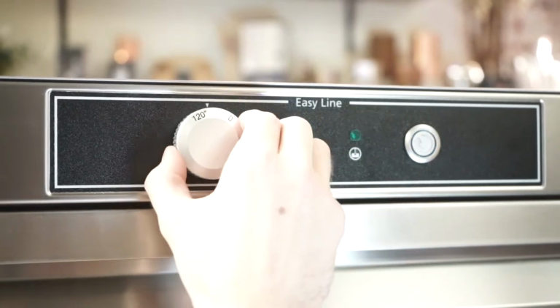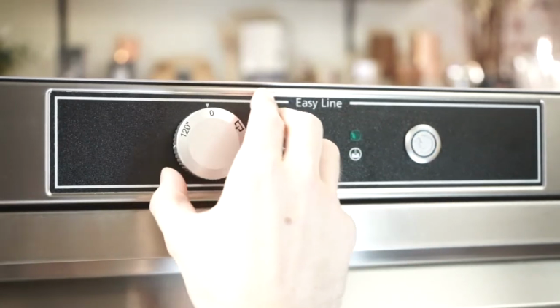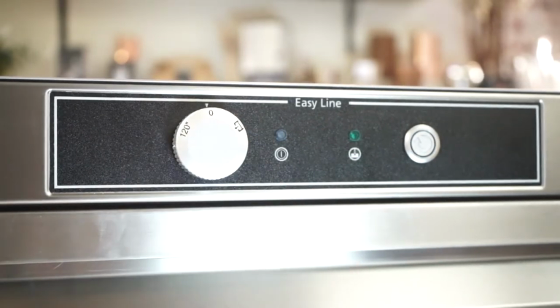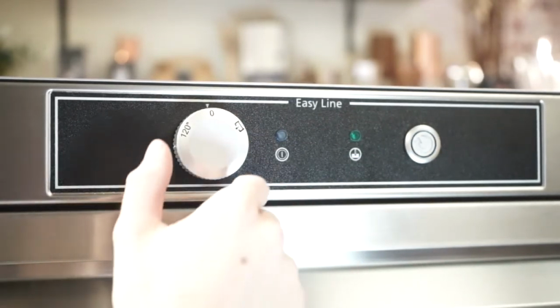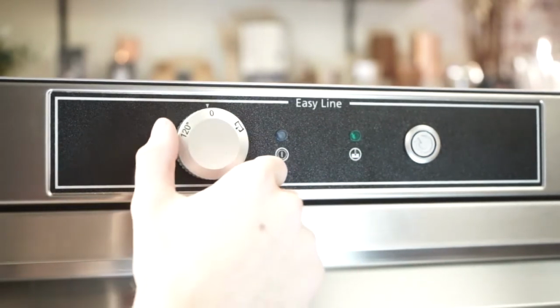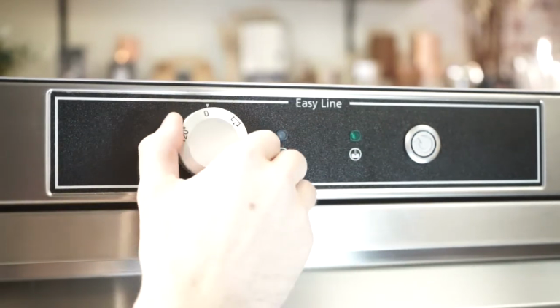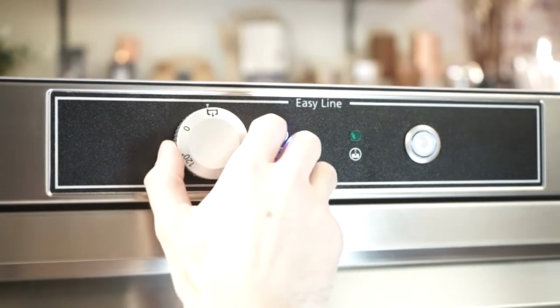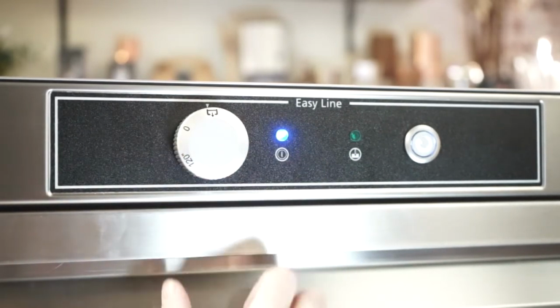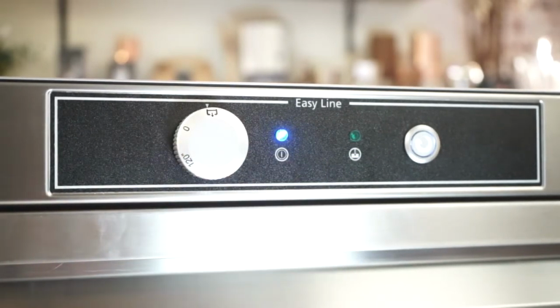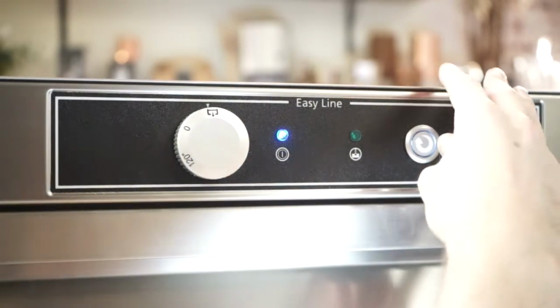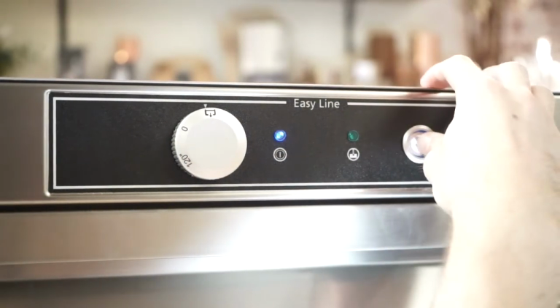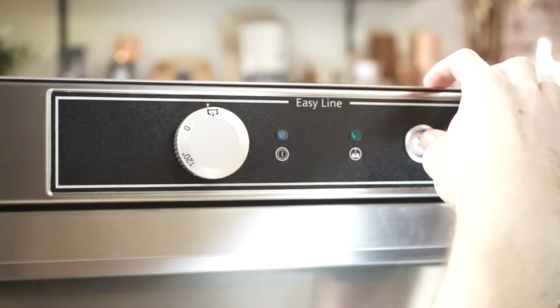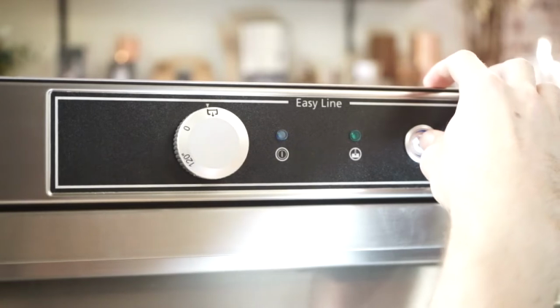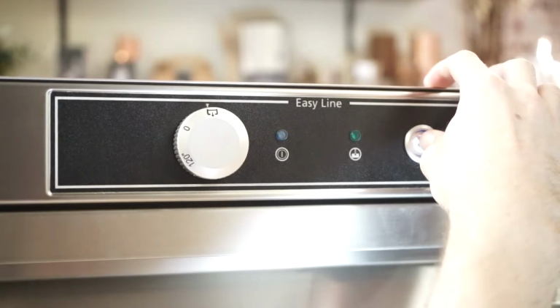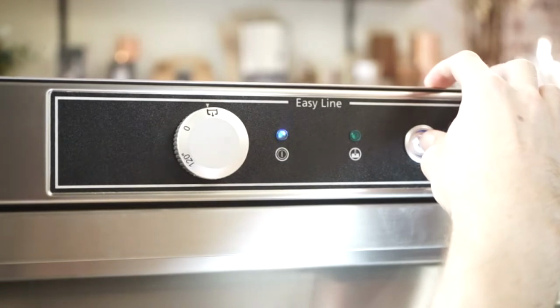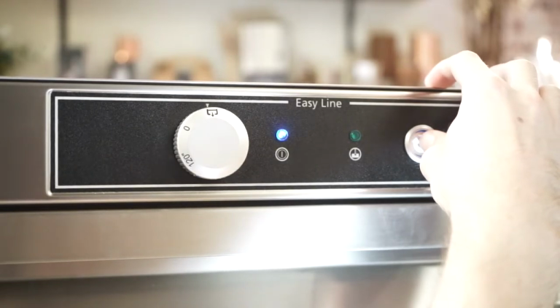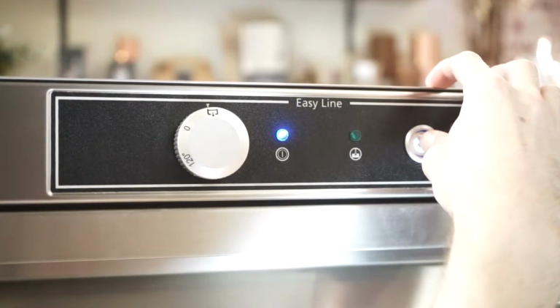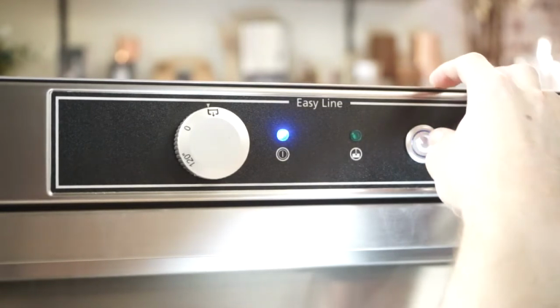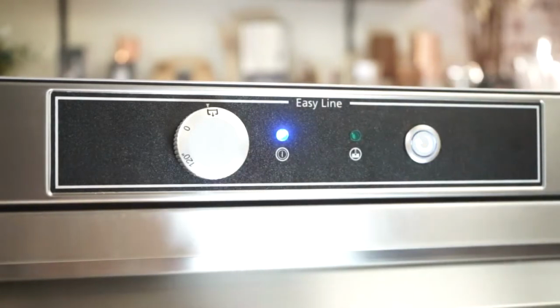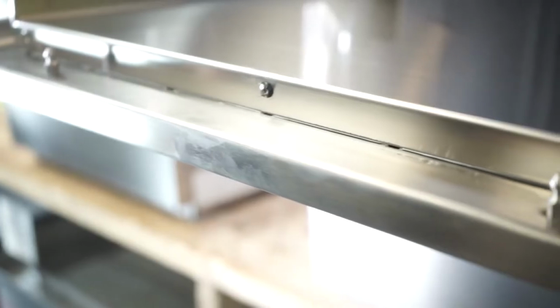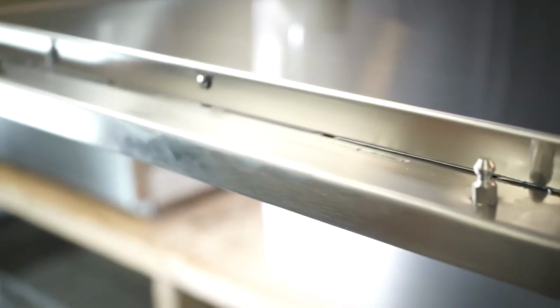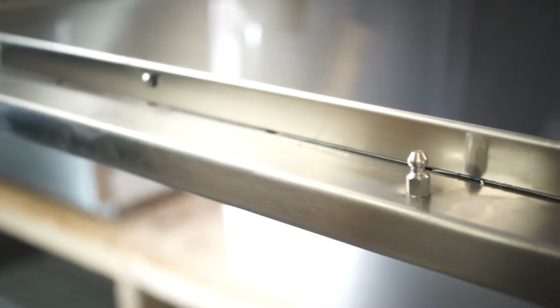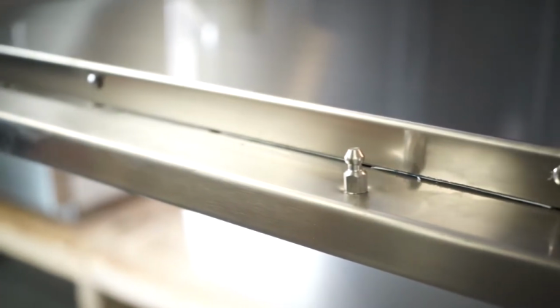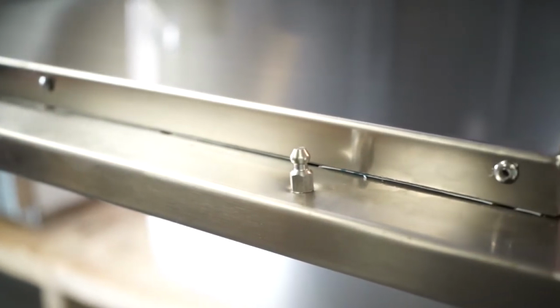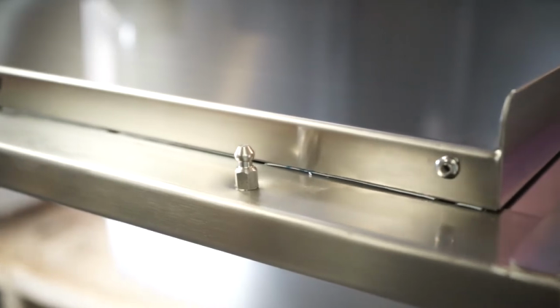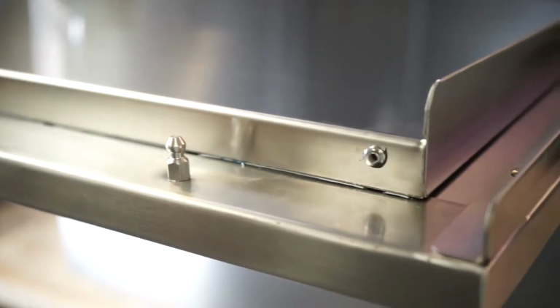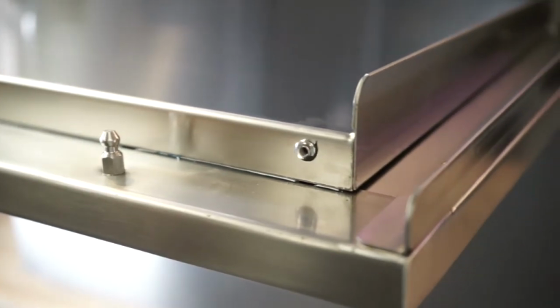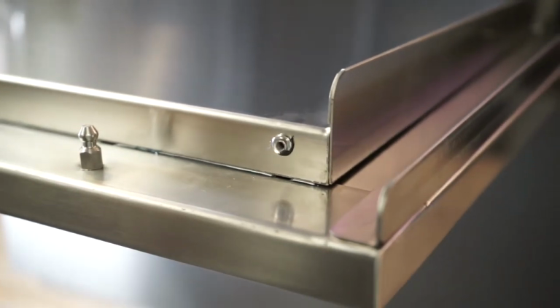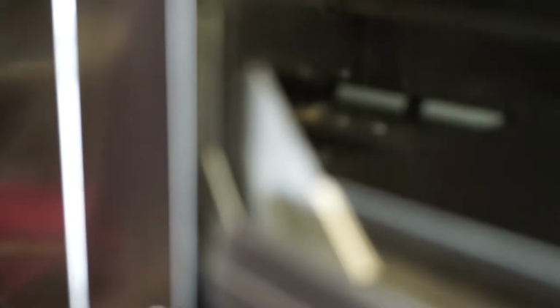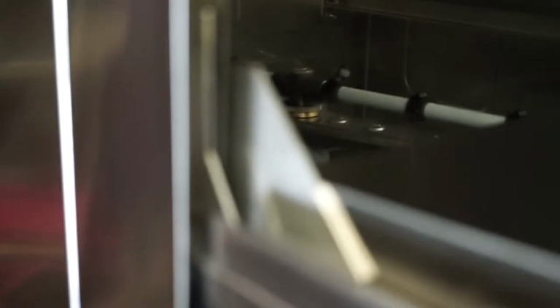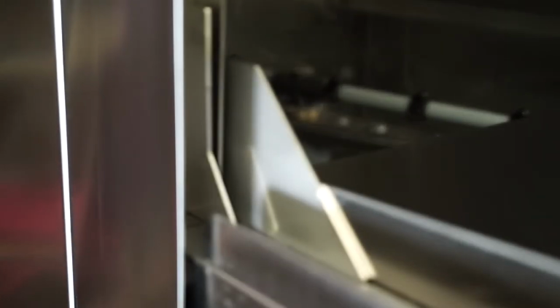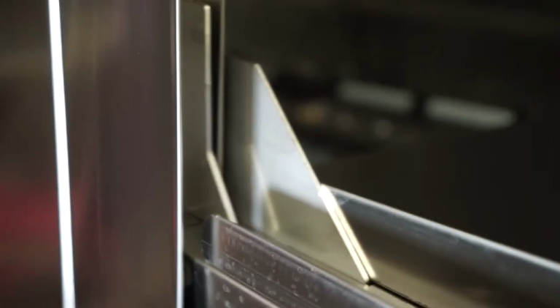All models are 13 amp for easy plug-and-play installation, and across the range there are options for a drain pump to suit your plumbing requirement. Build quality is key and all components are European made to the highest quality standard.